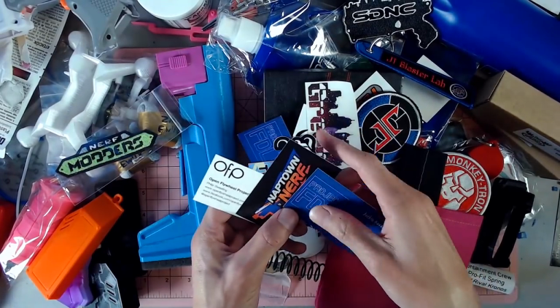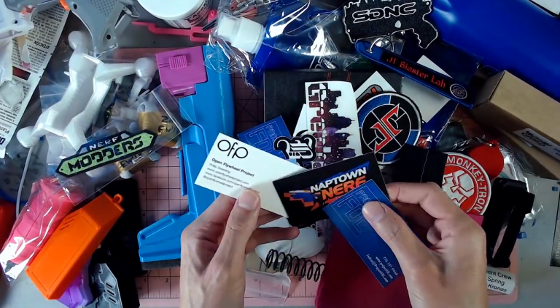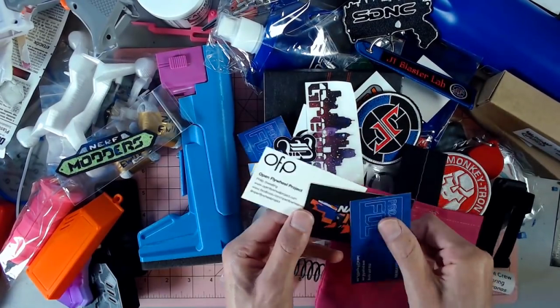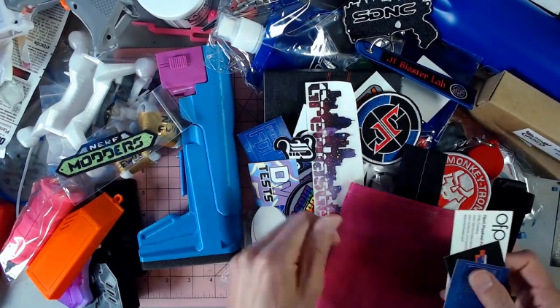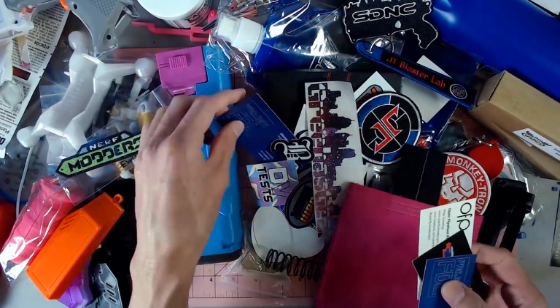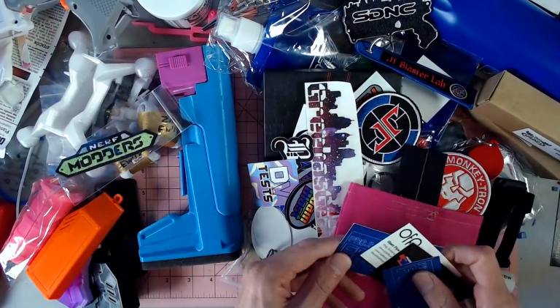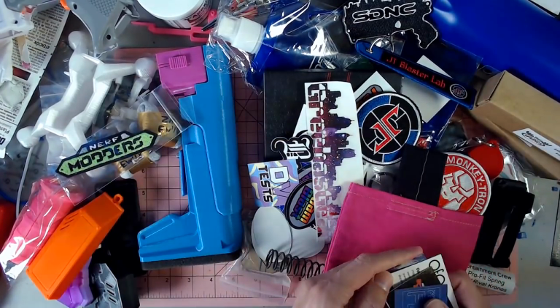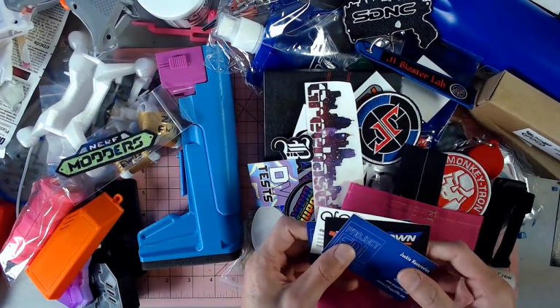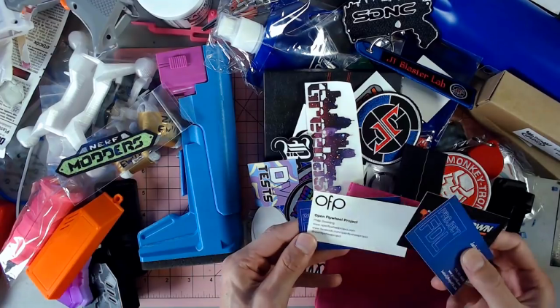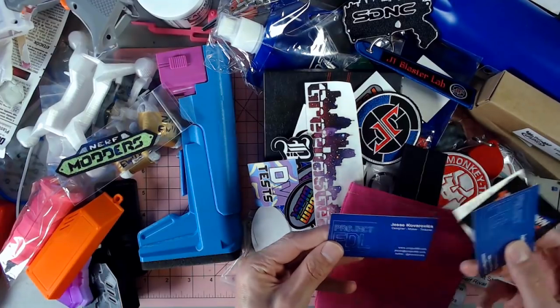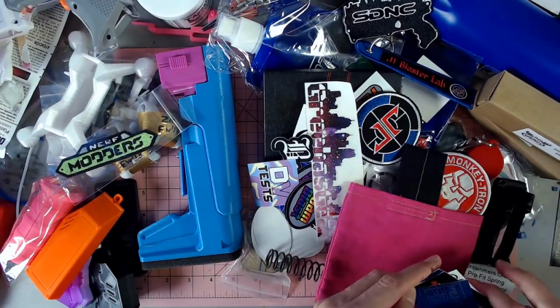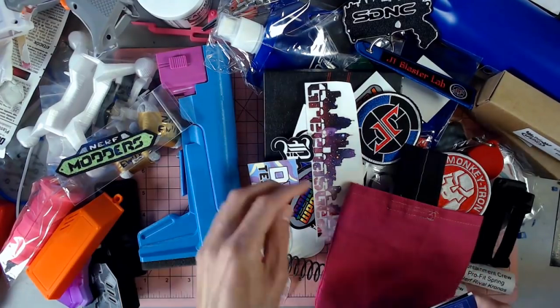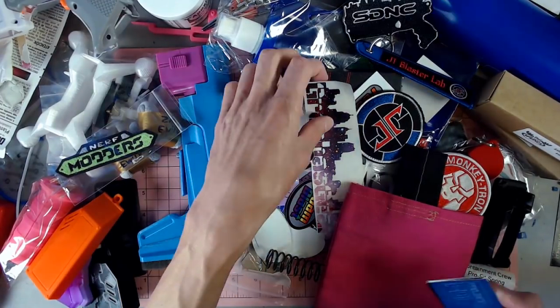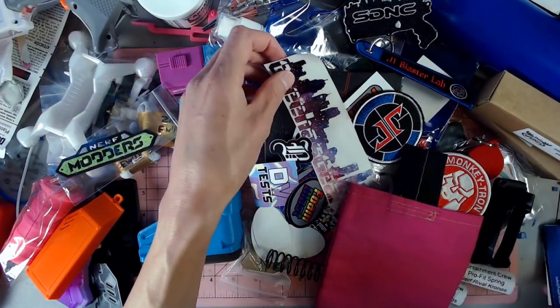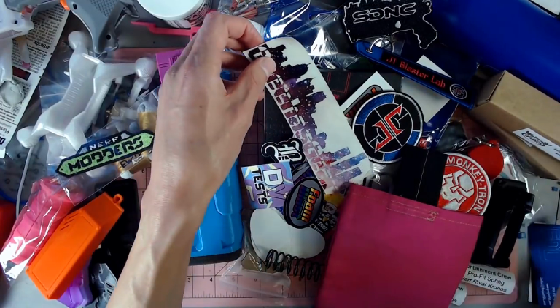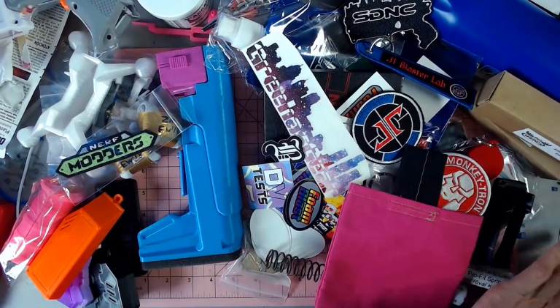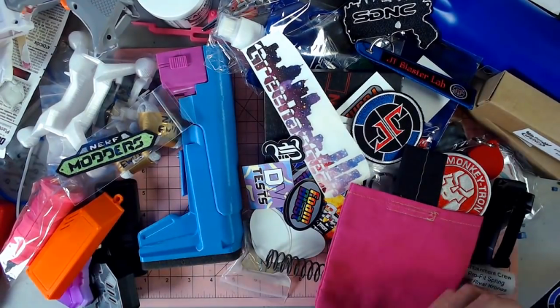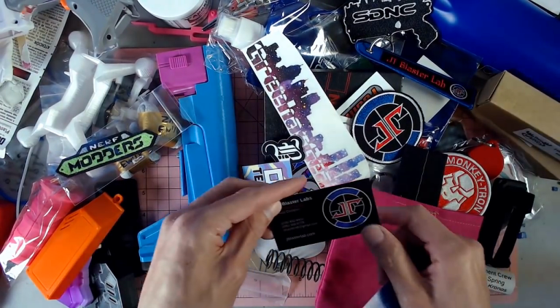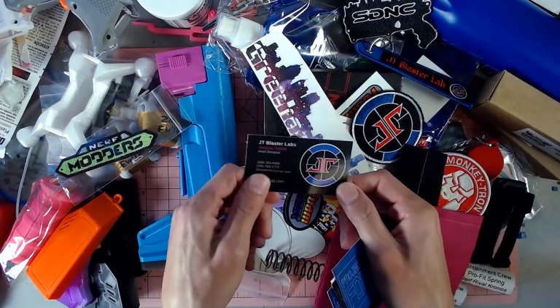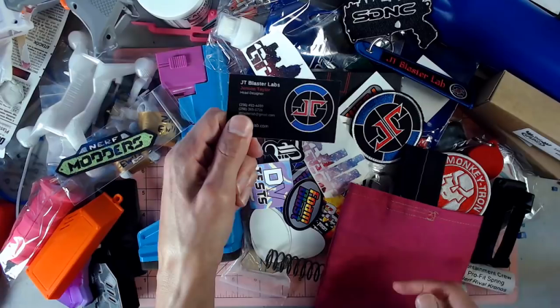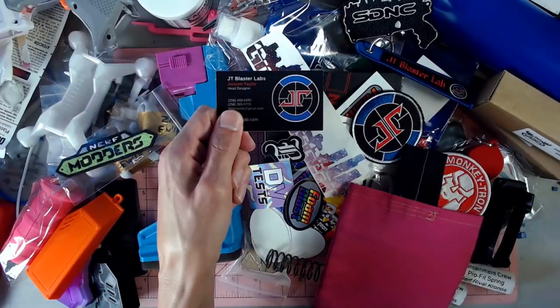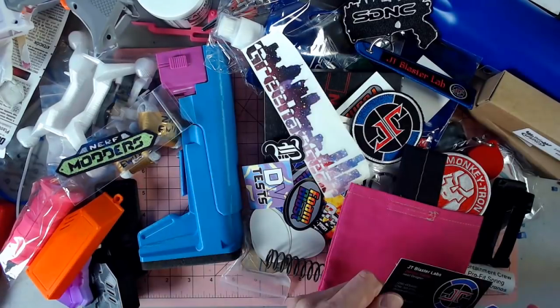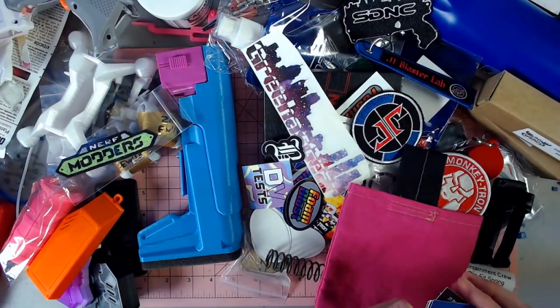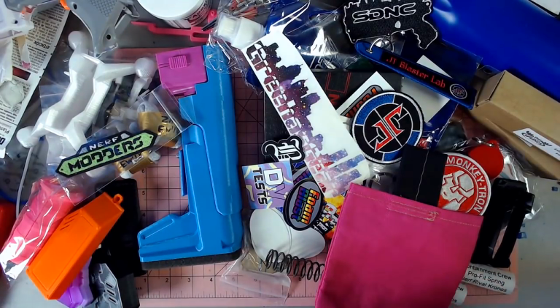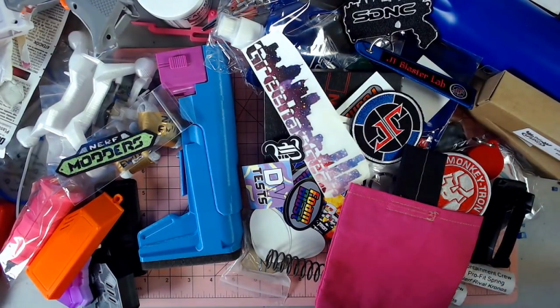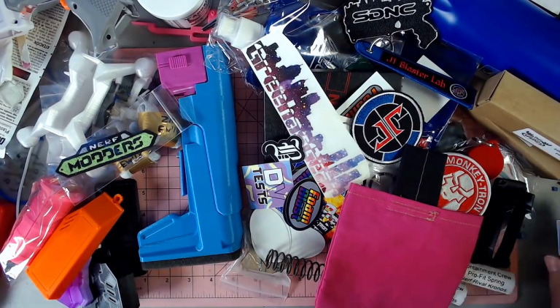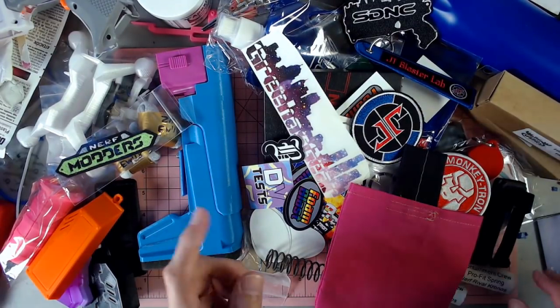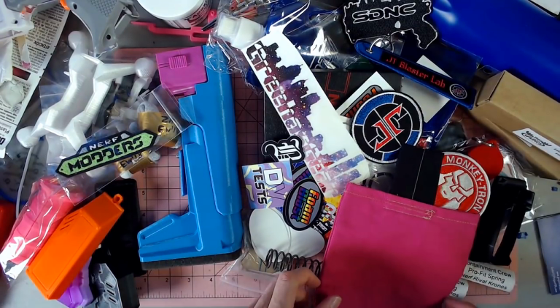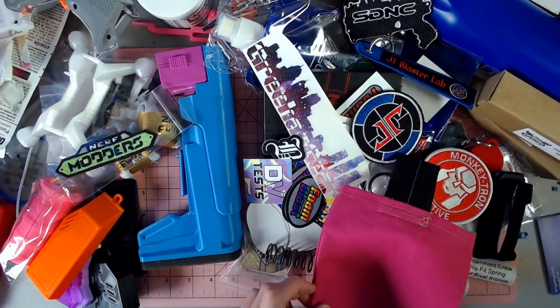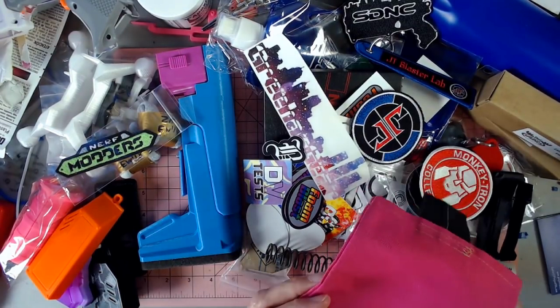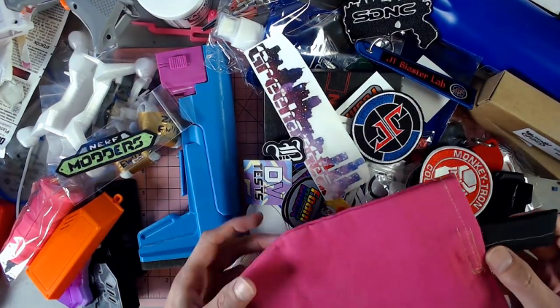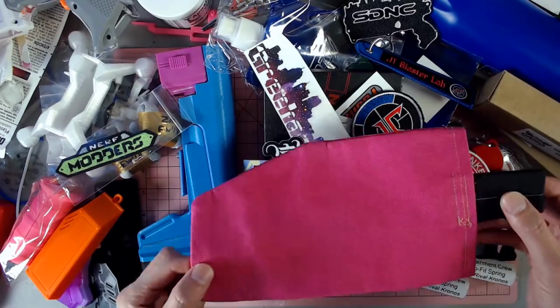We've got Project FDL, Naphtown Nerf, OFP, and both Jesse and Jackie from Project FDL stickers. There's JT Blaster Labs, who does some cool aesthetic work, and they are doing some very interesting things as well in terms of function.